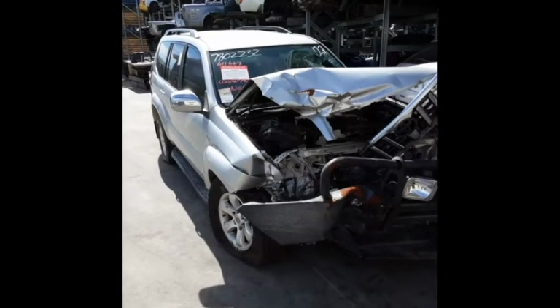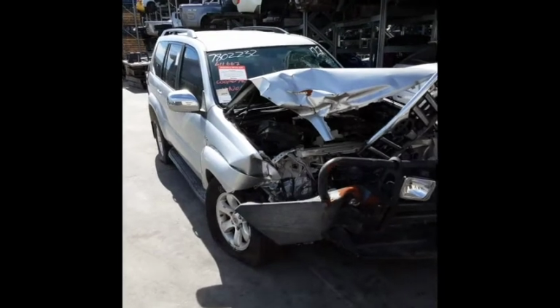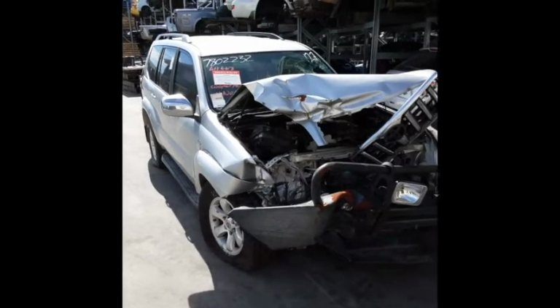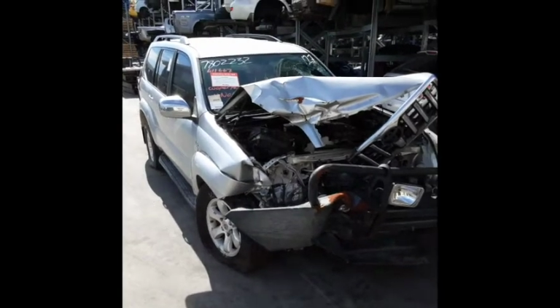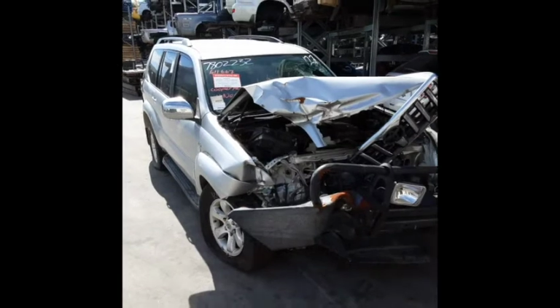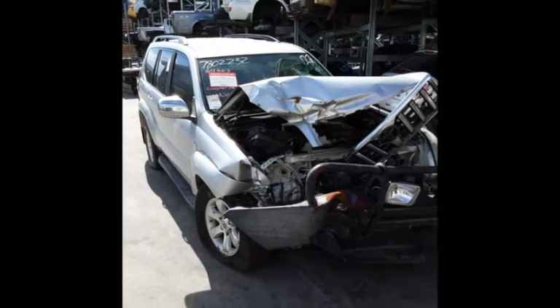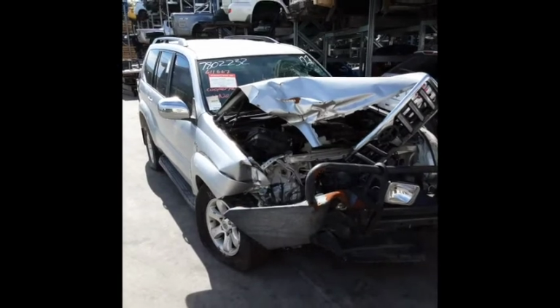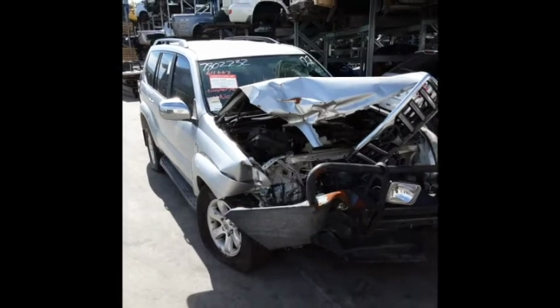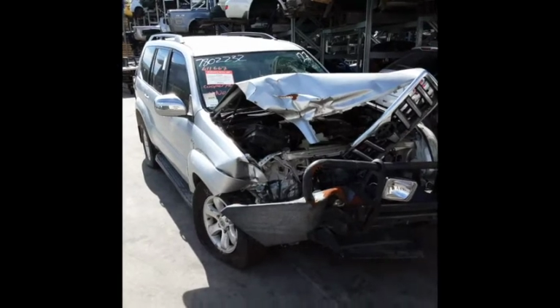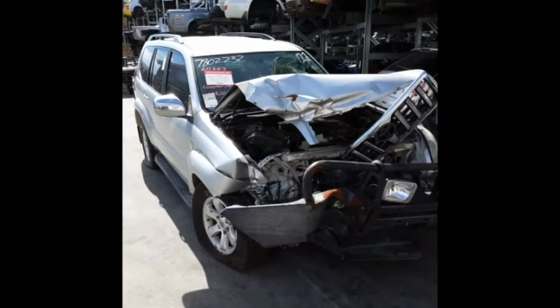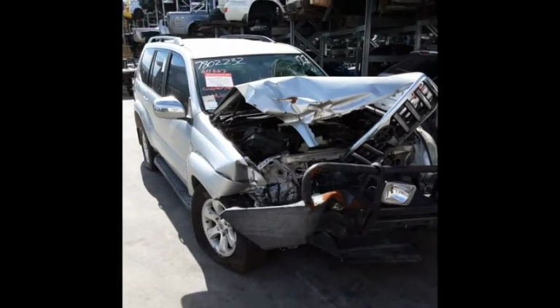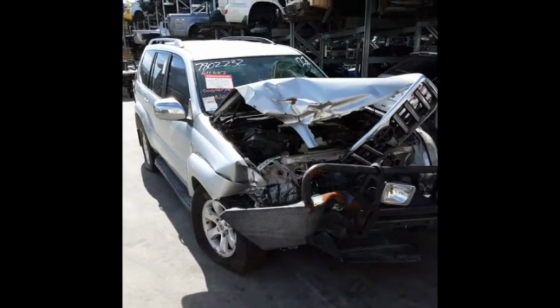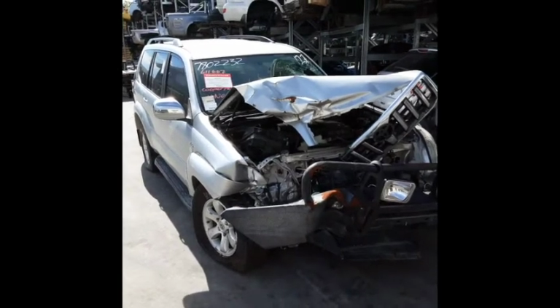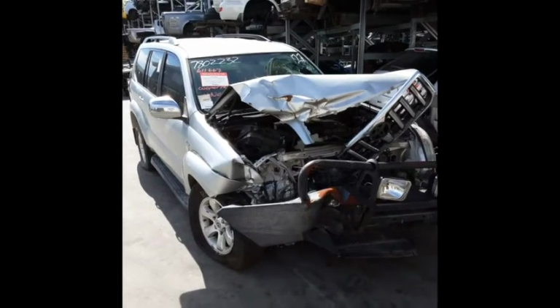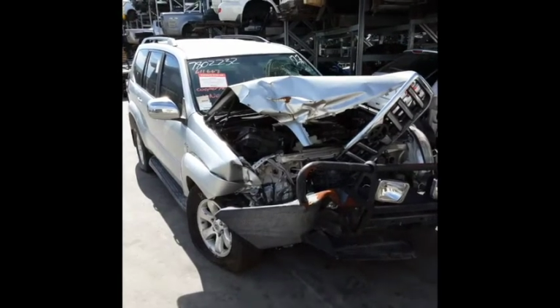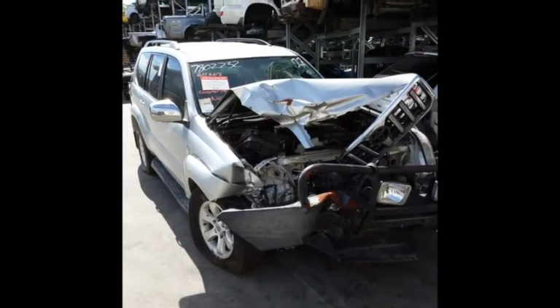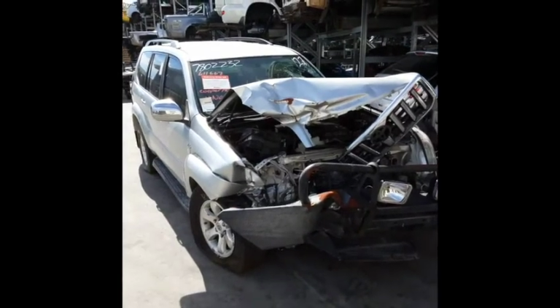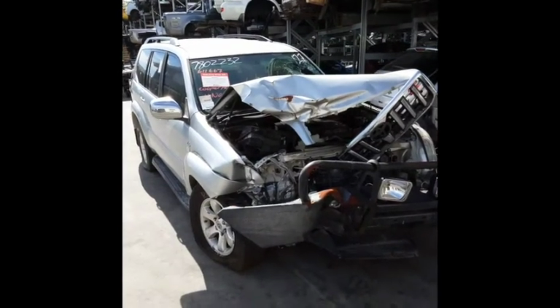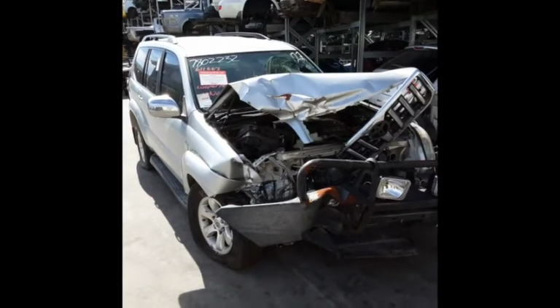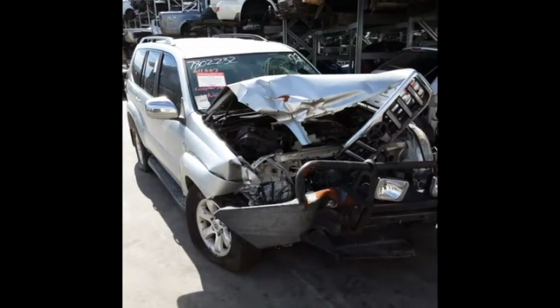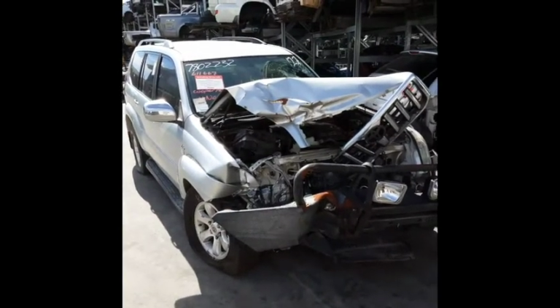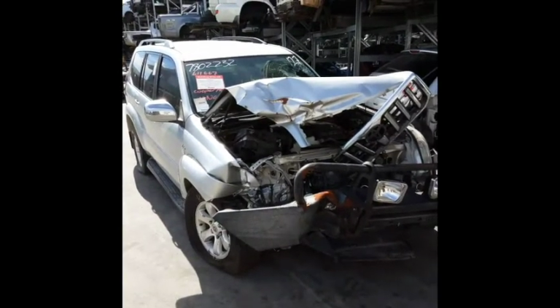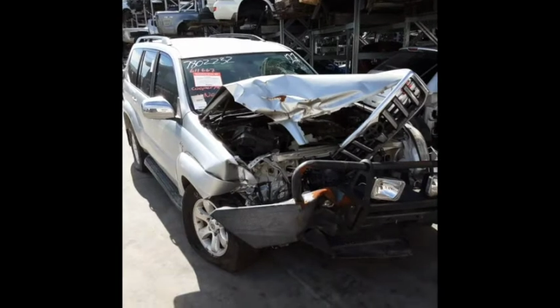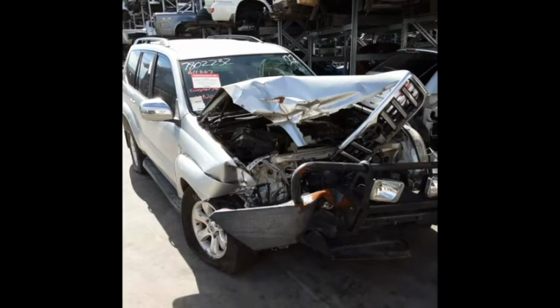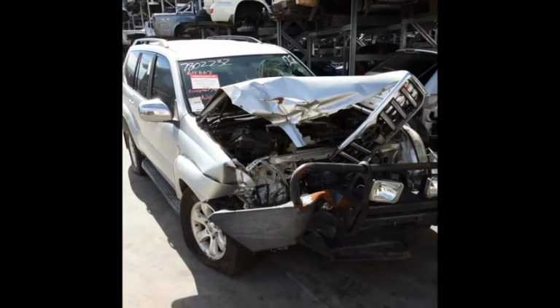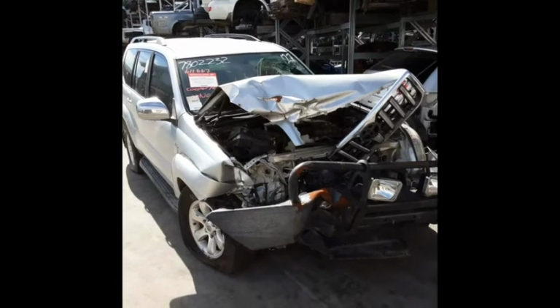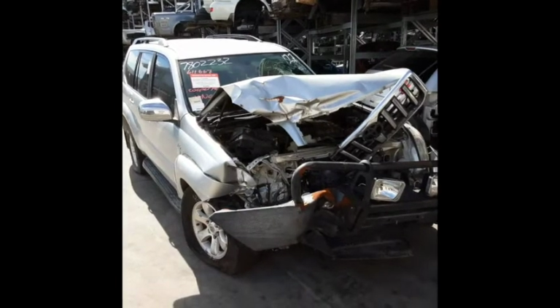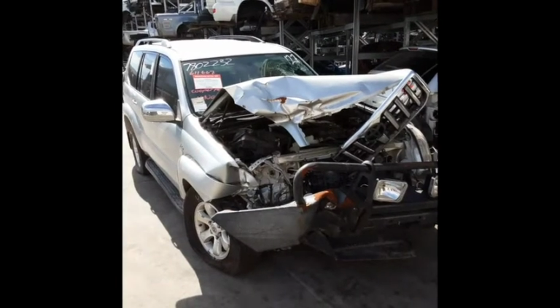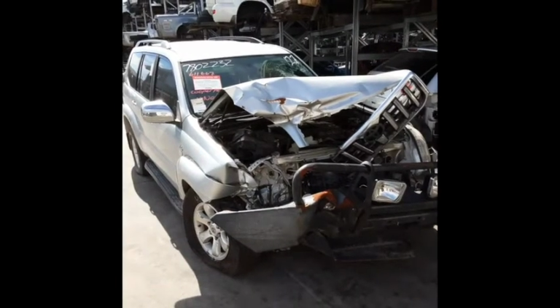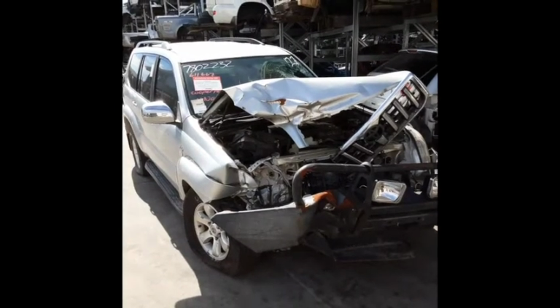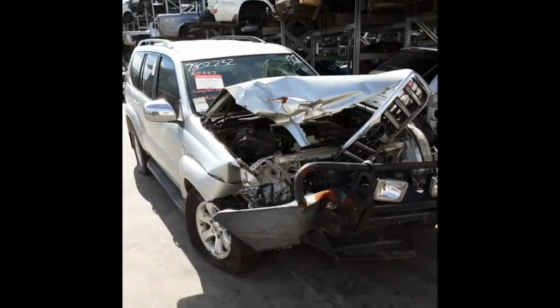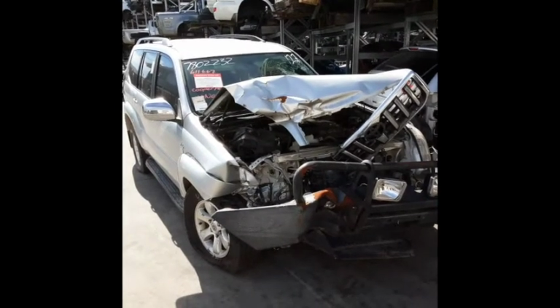Hi, this is Chris from Total Parts Plus, 29 MW Avenue, Coopers Plains. Our phone number is 07 3848 1382 and today we have a 2008 Toyota Prado GXL, stock reference number 4511.